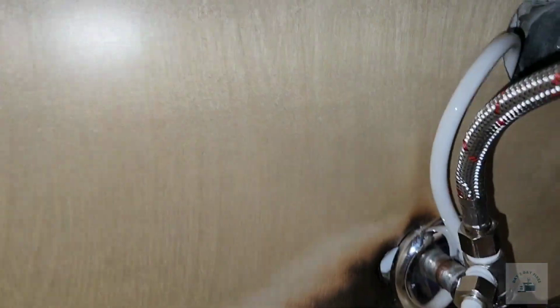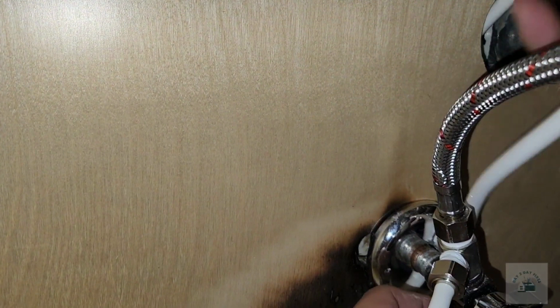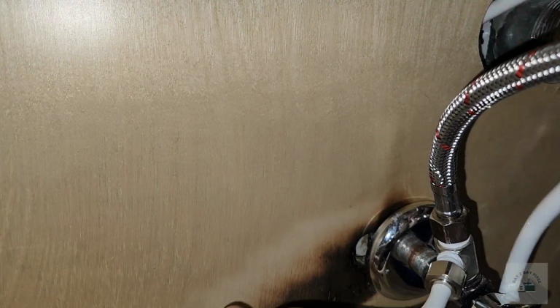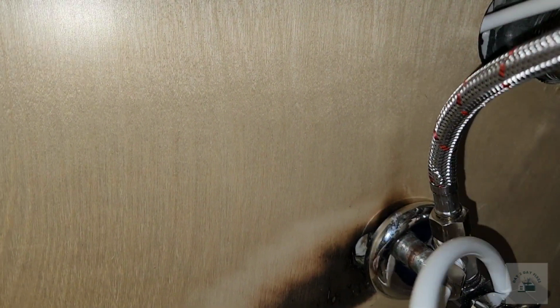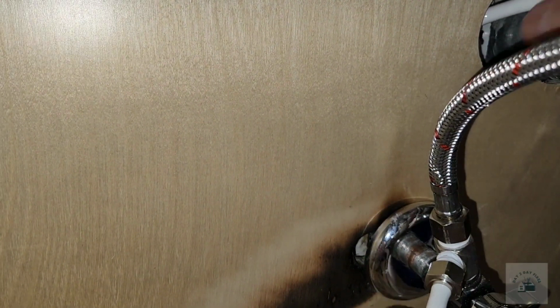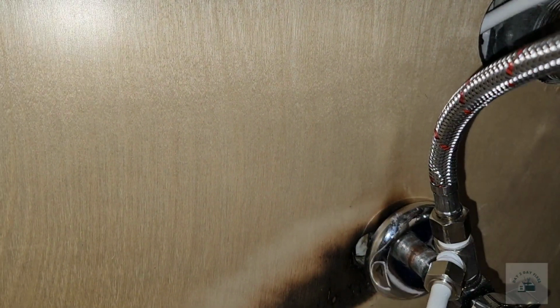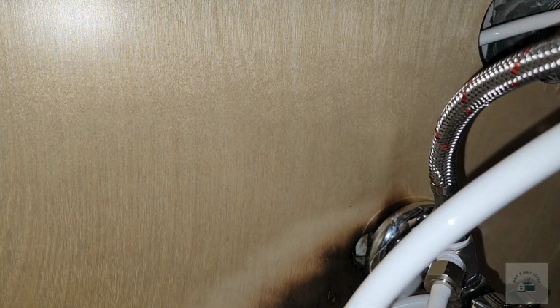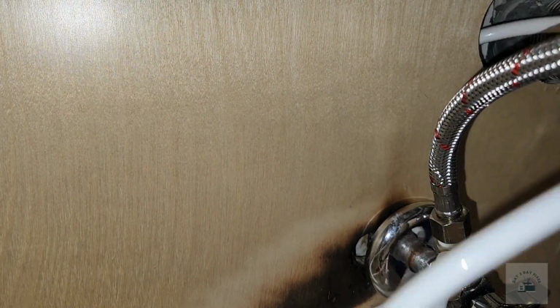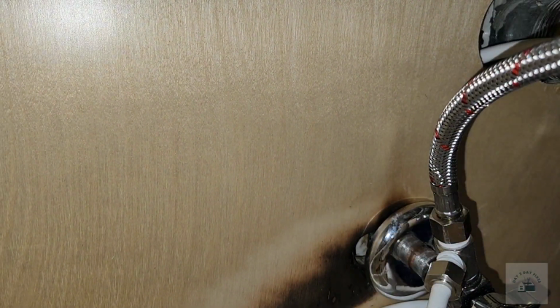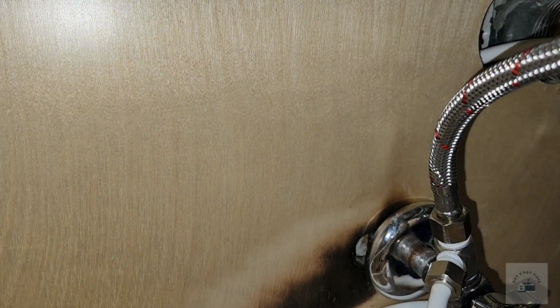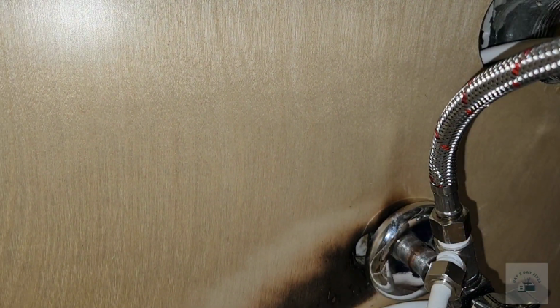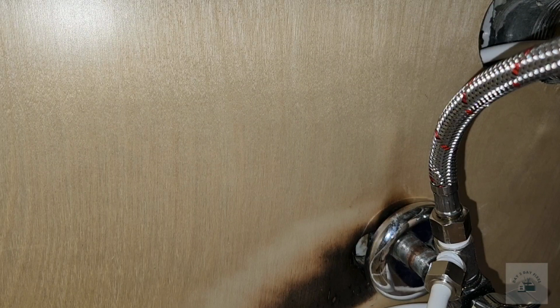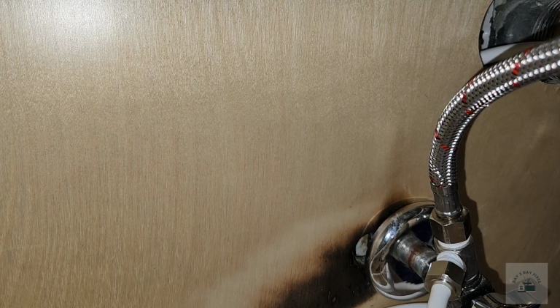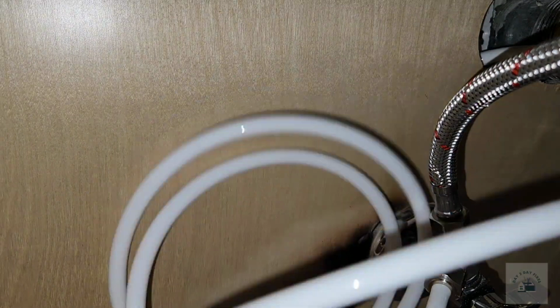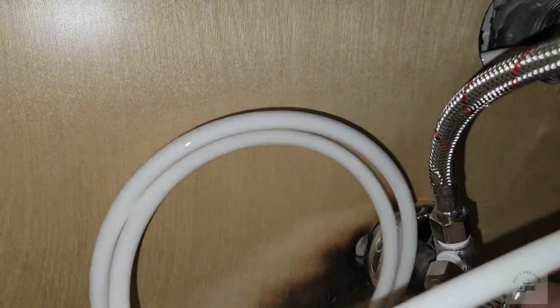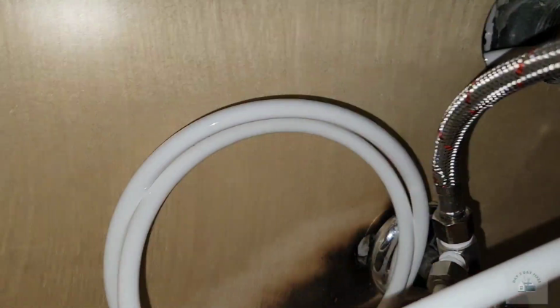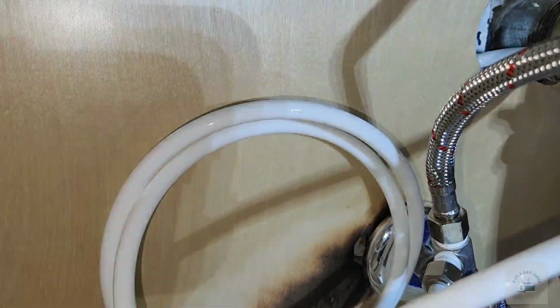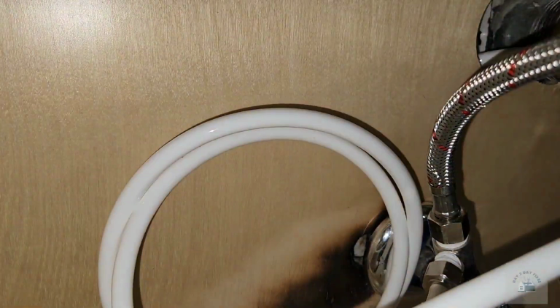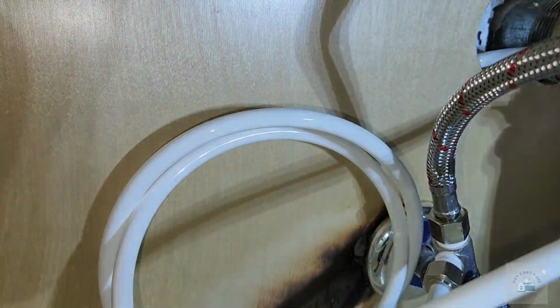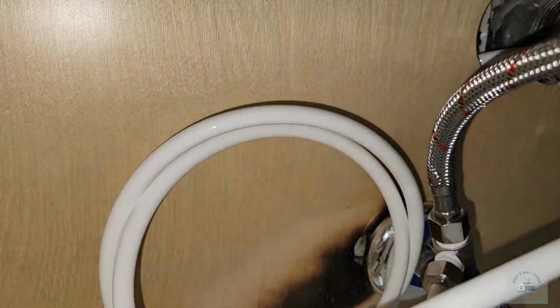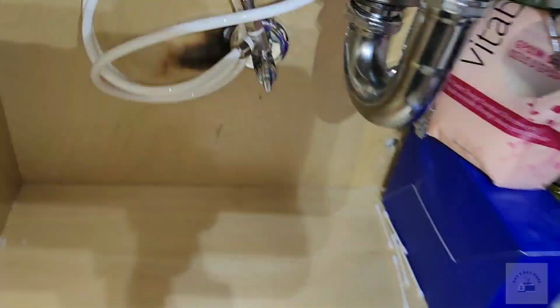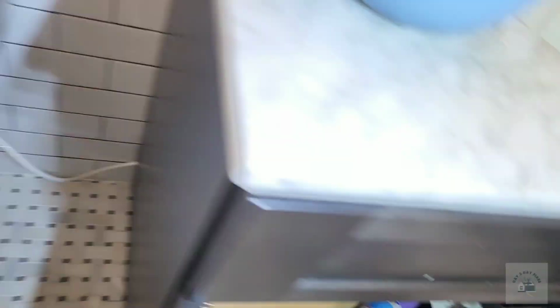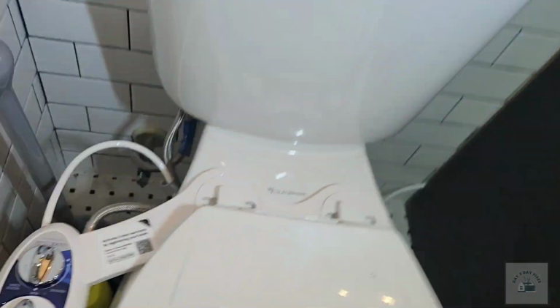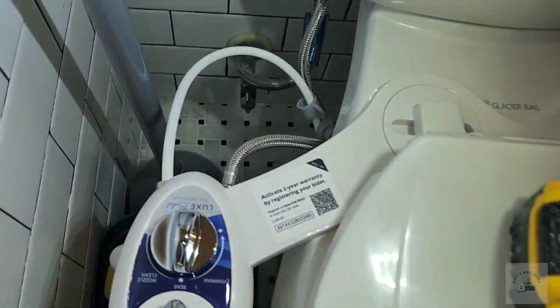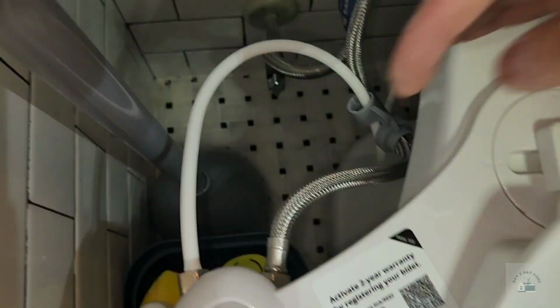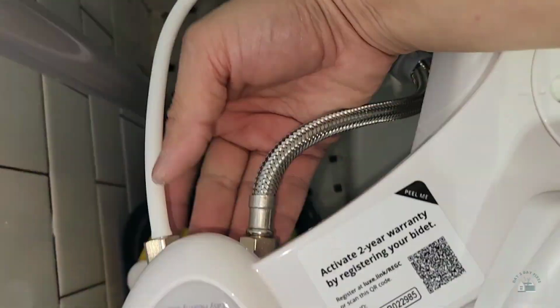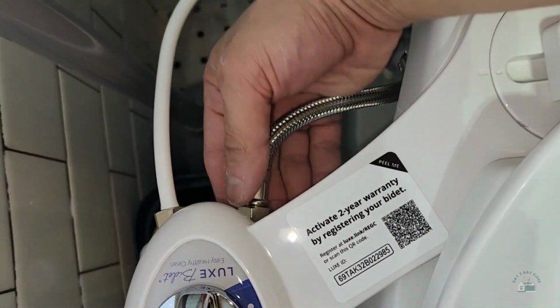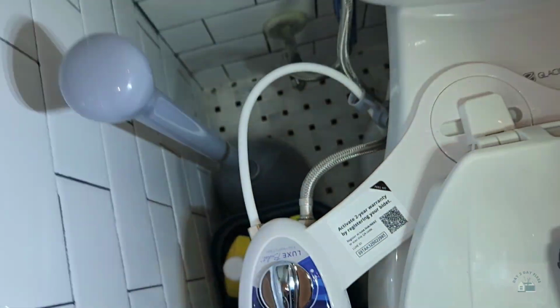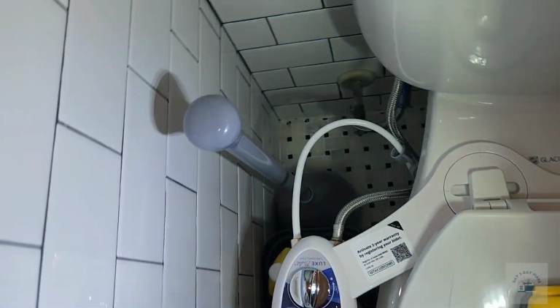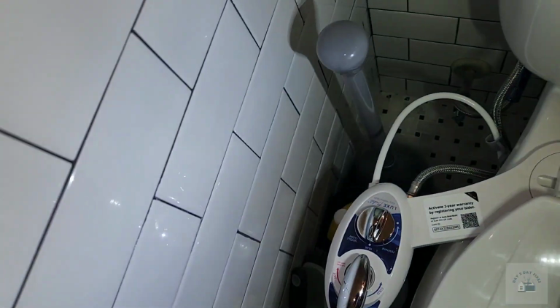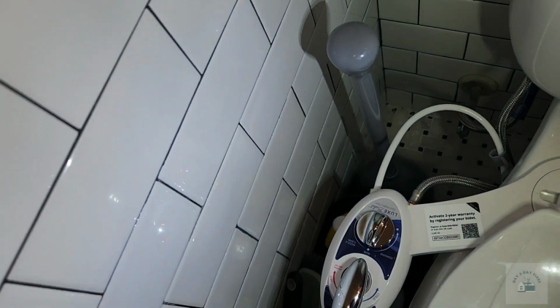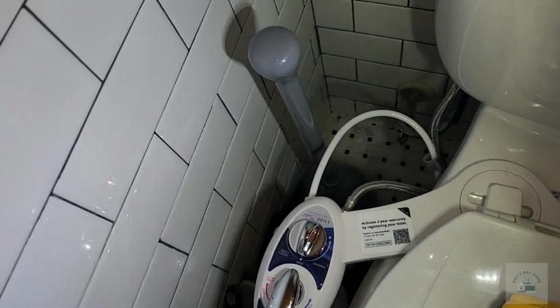I'm pulling the excess tubing so that it is inside the cabinet. Now it's time to turn on the hot water valve and check for leaks.